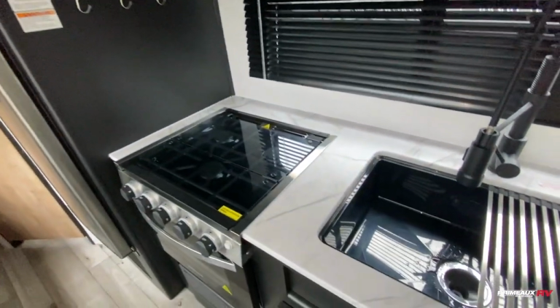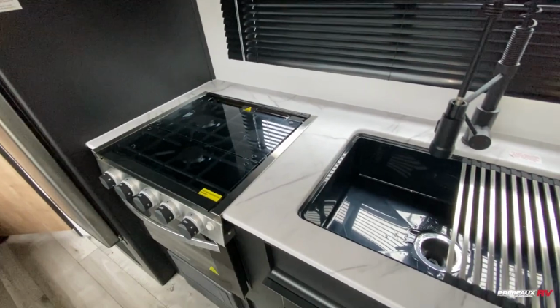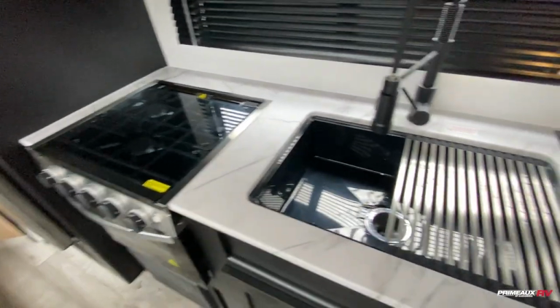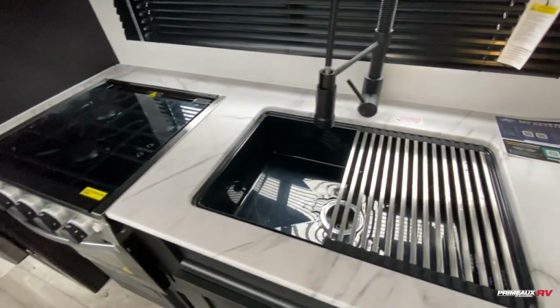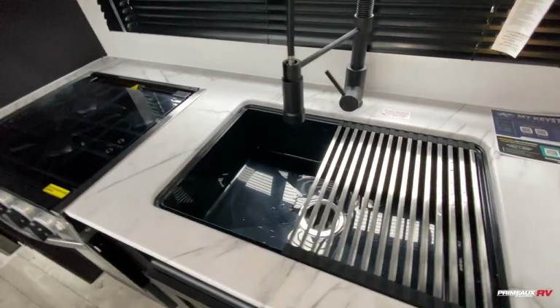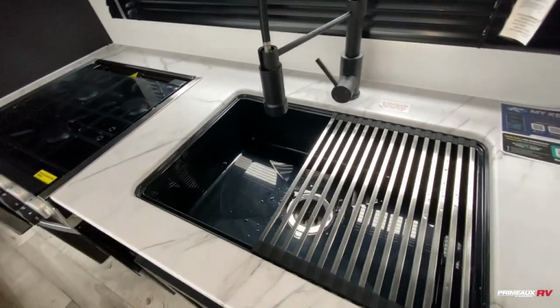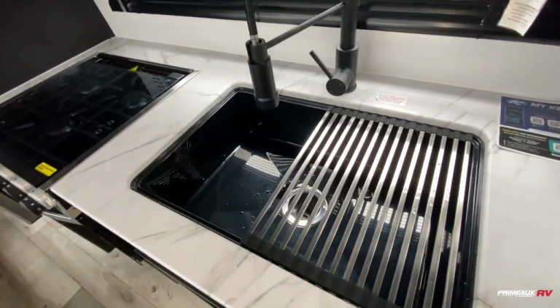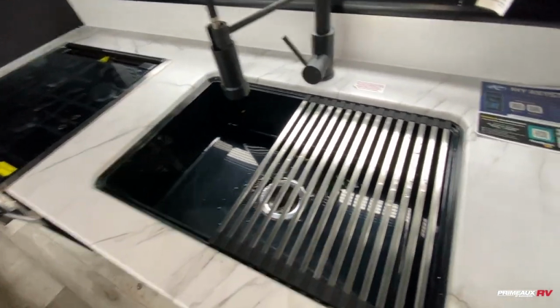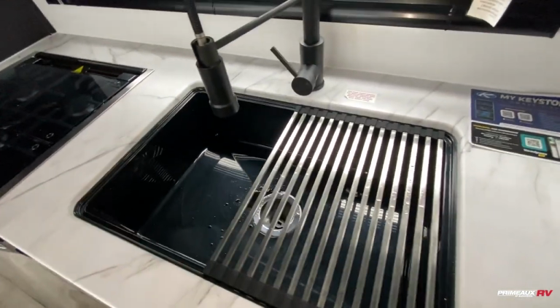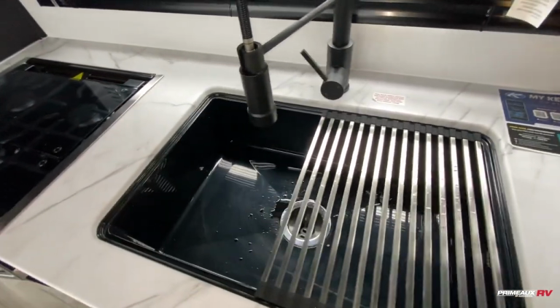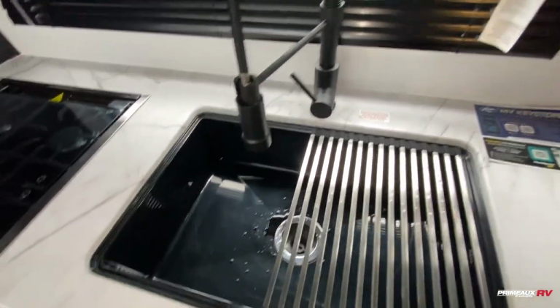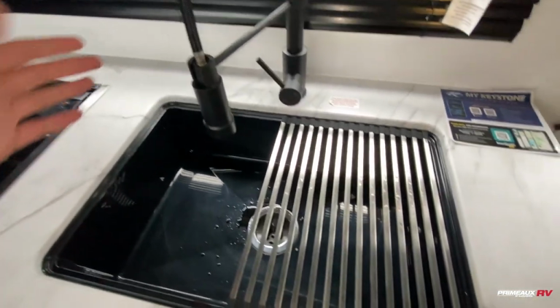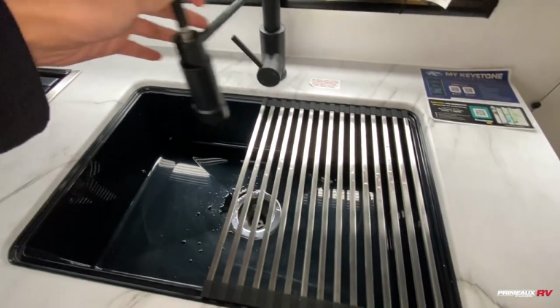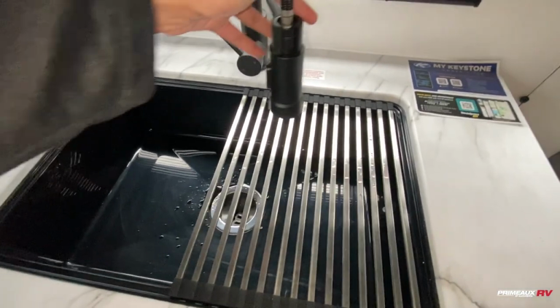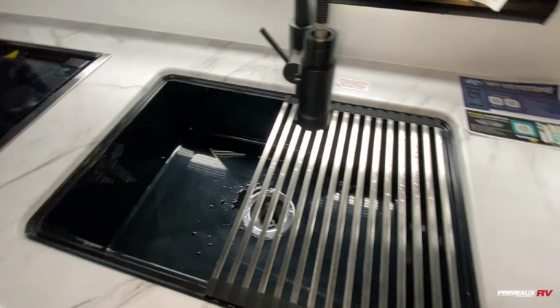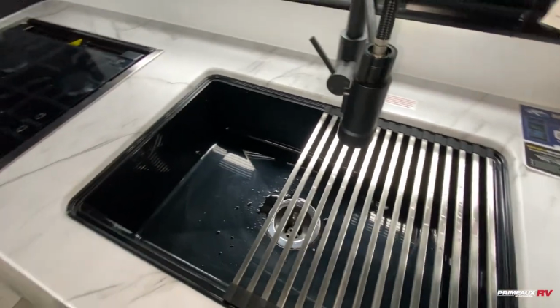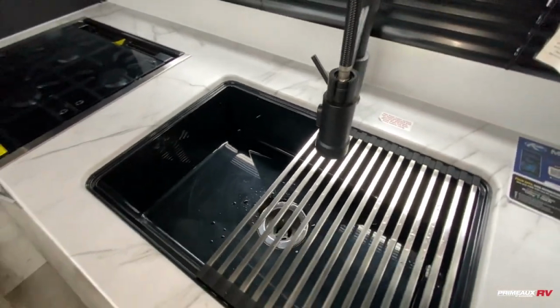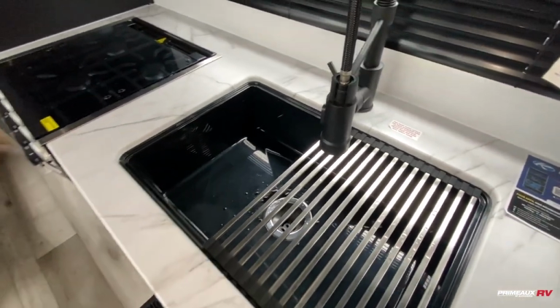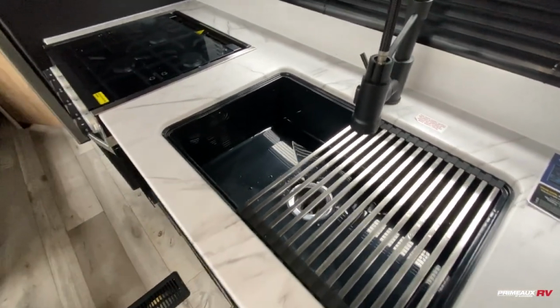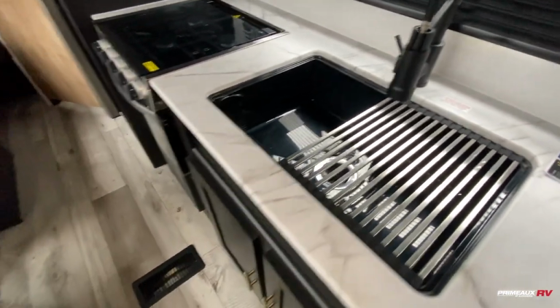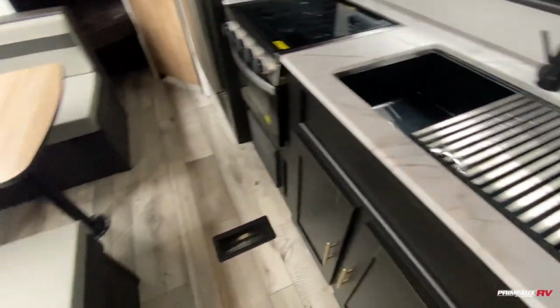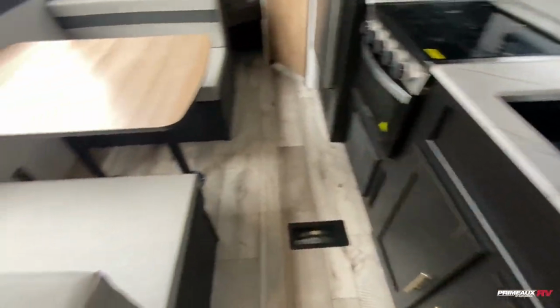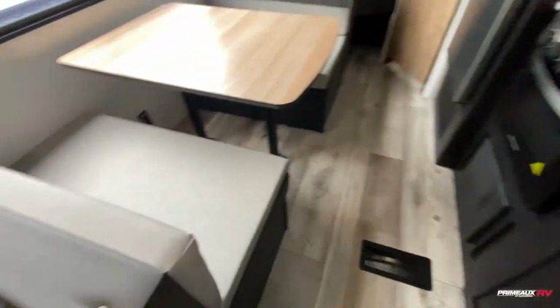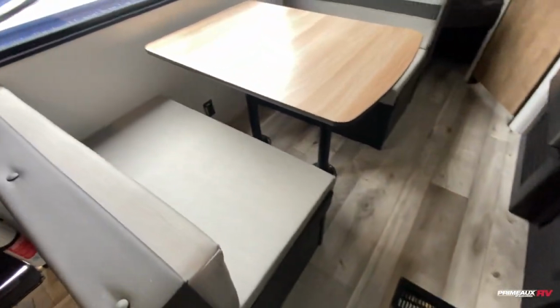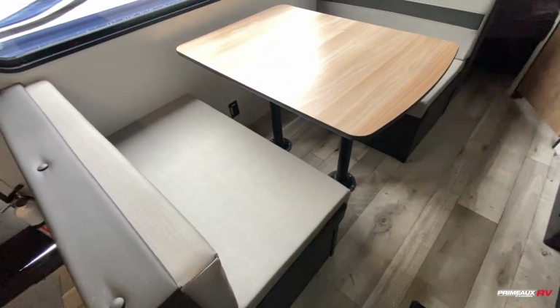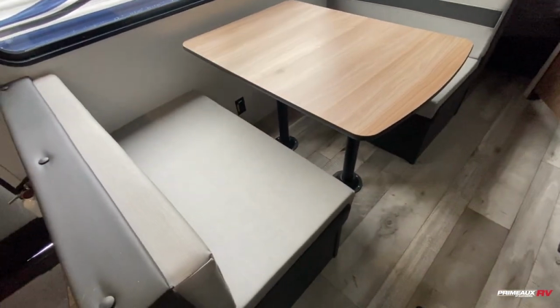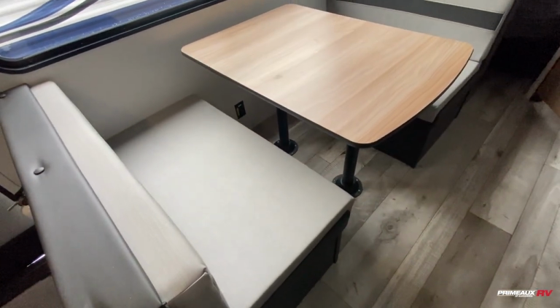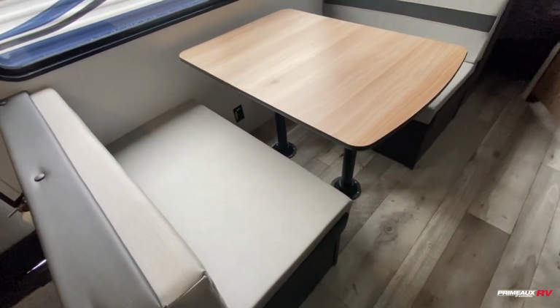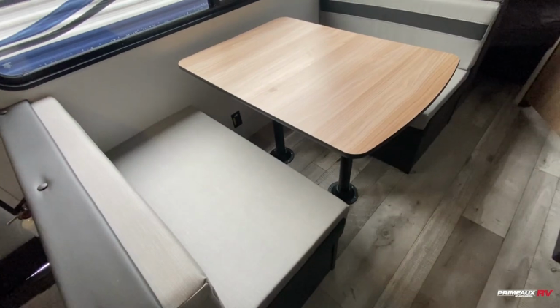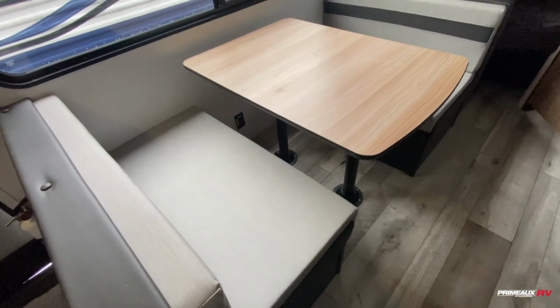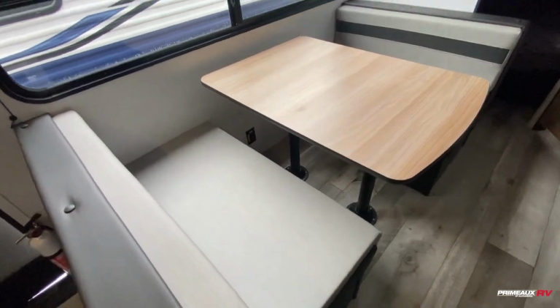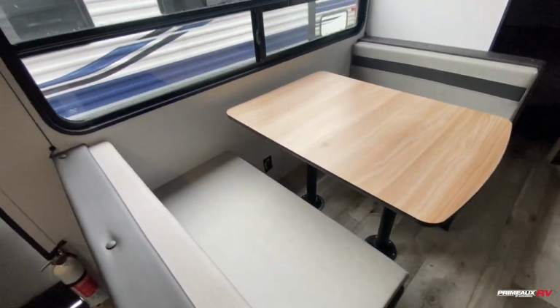There's a huge sink here to do your dishes. You've got the rolling drying tray and that nice big hose that's going to make it really convenient to do your dishes. Then you've got your booth dinette here — this will fold down to give you an additional bed.